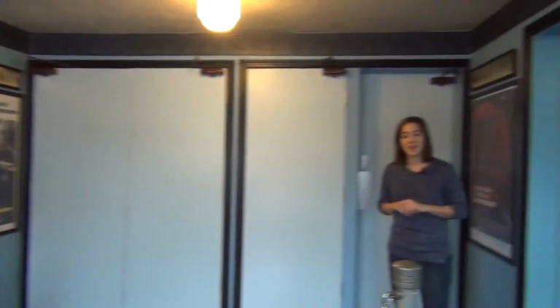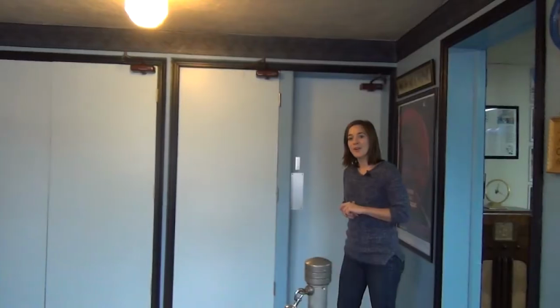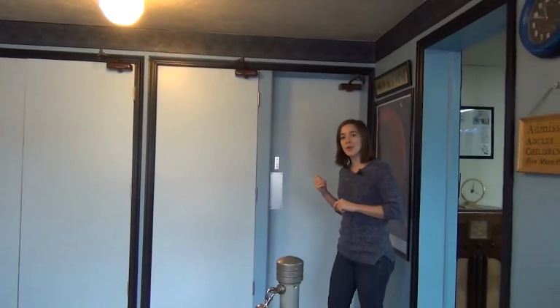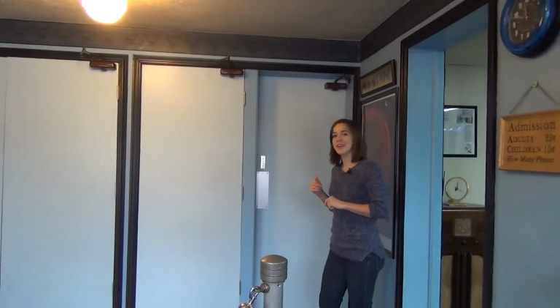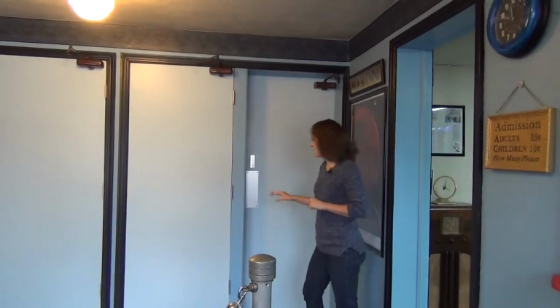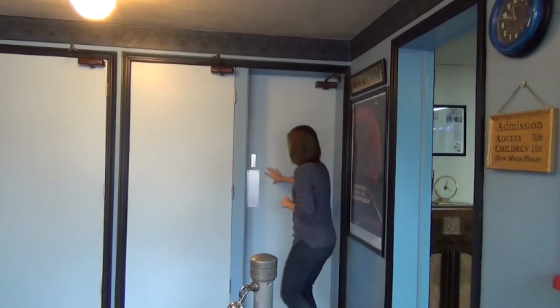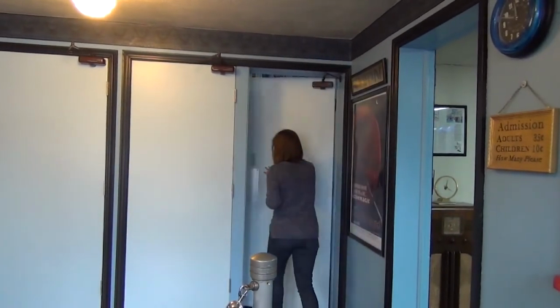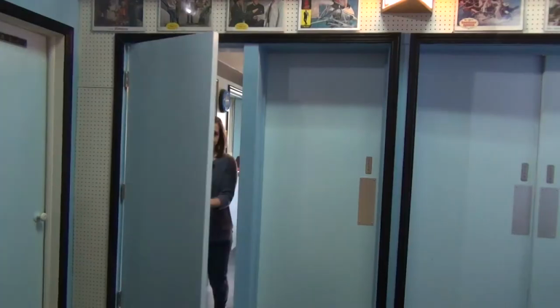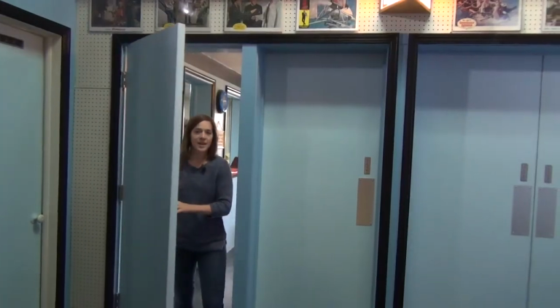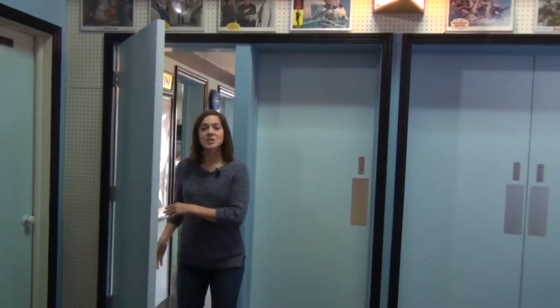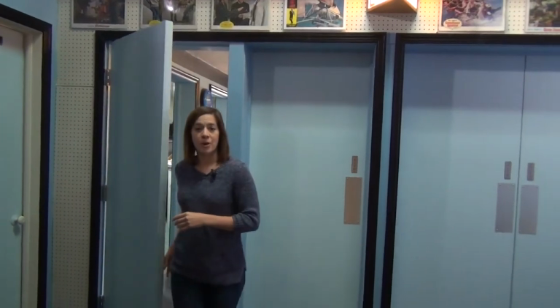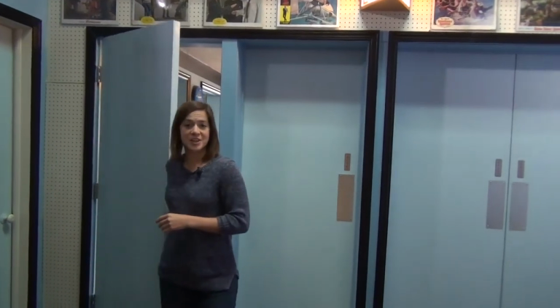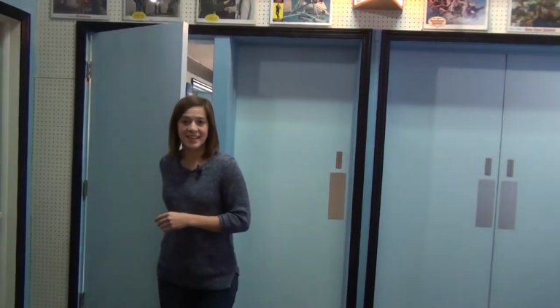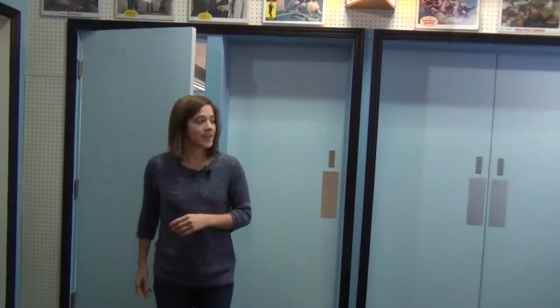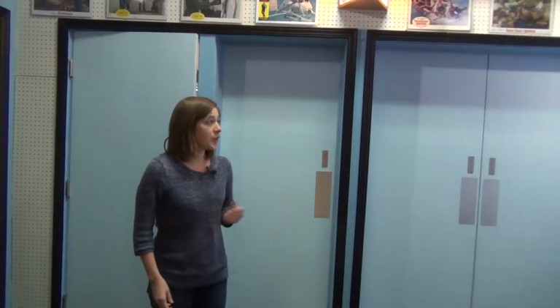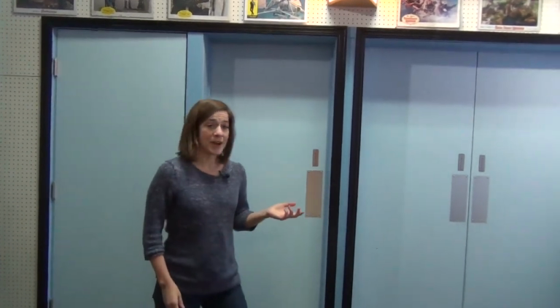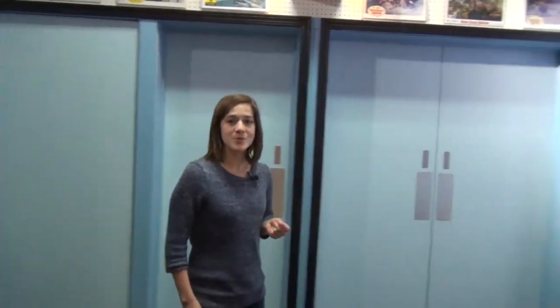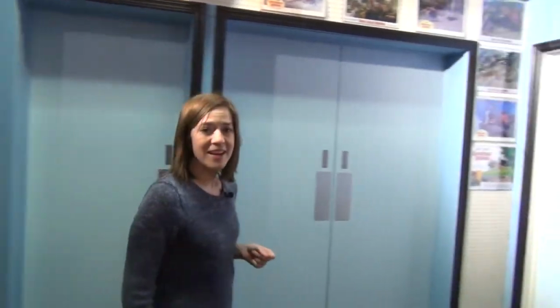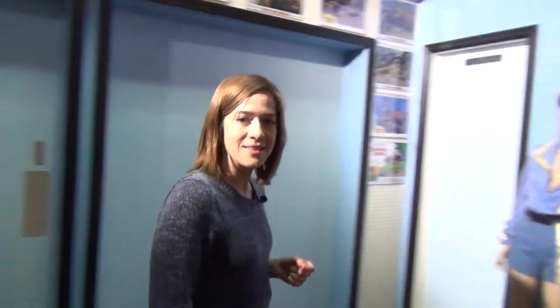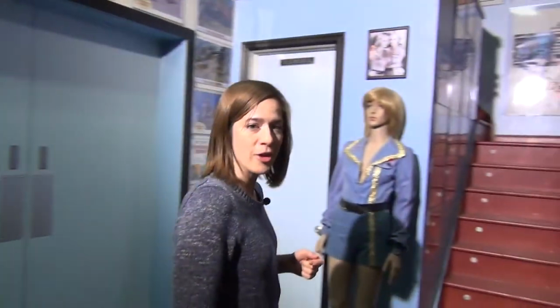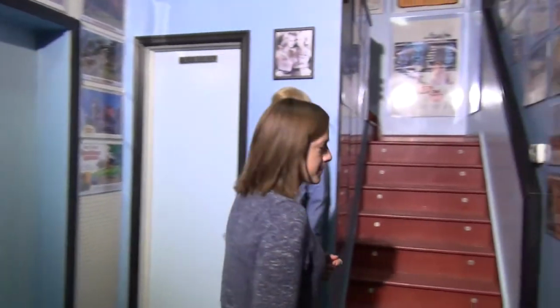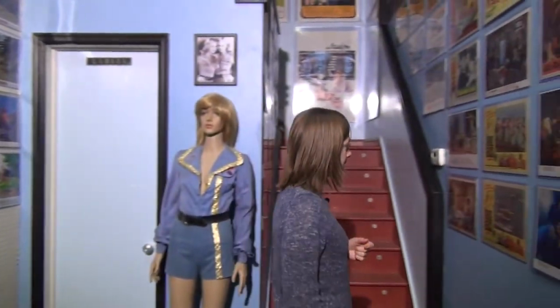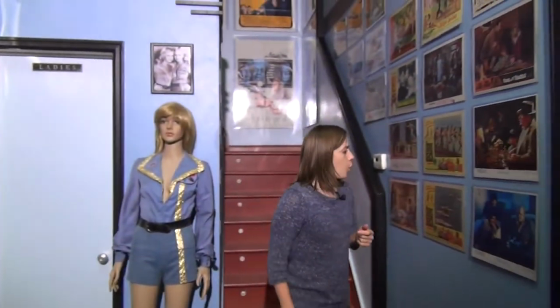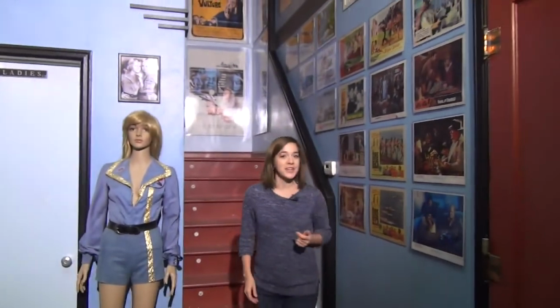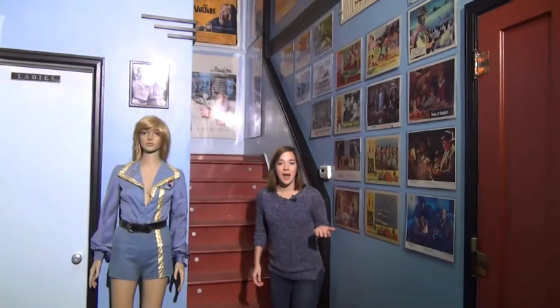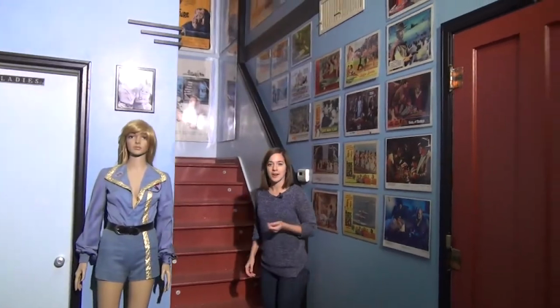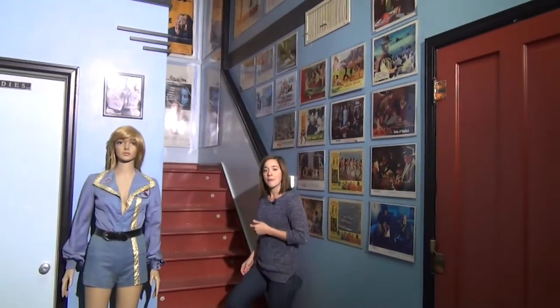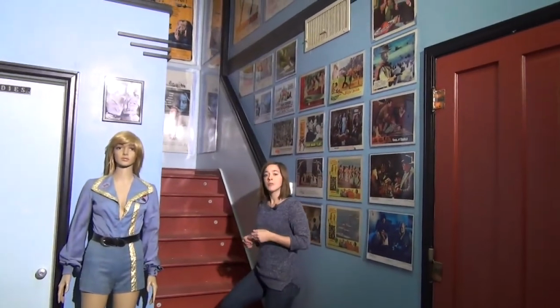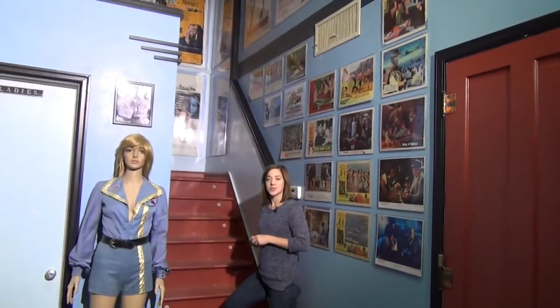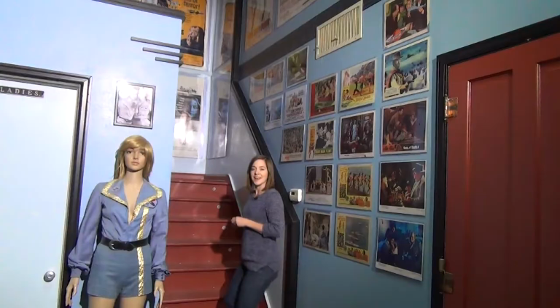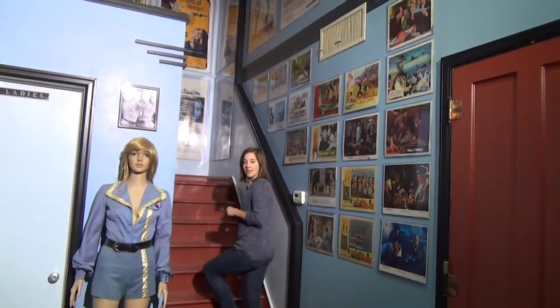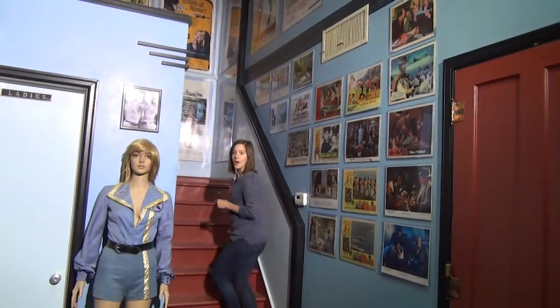Now if you follow me through here. This is the former theater standee with the original restrooms and stairs that lead to the balconies. One sheets and lobby cards from former movies that used to play here line the walls.